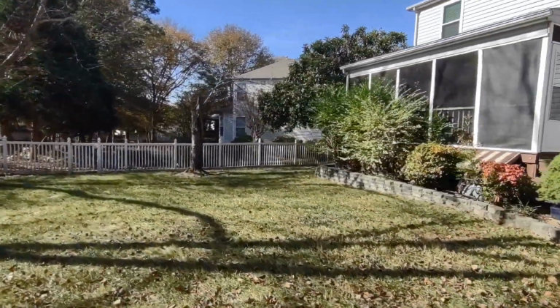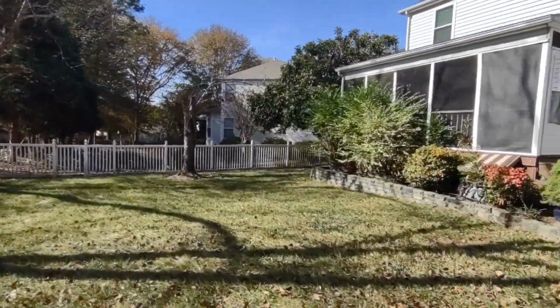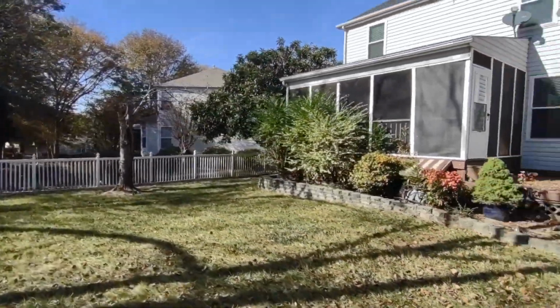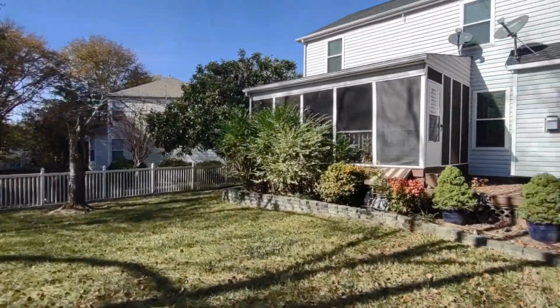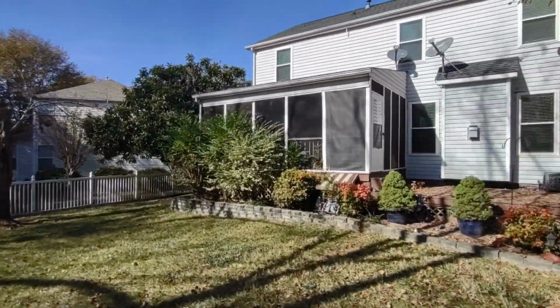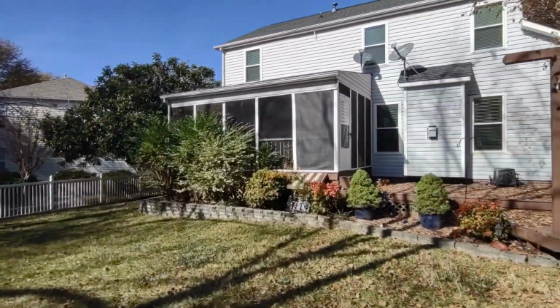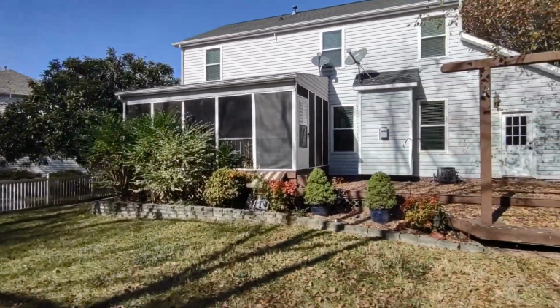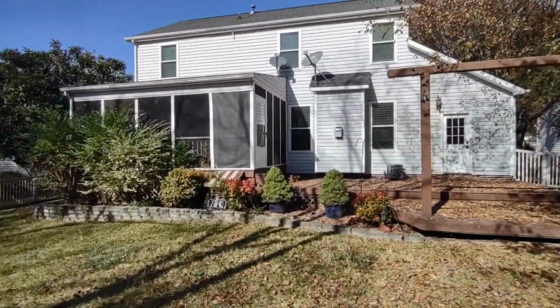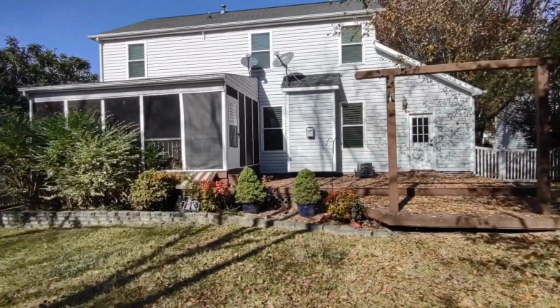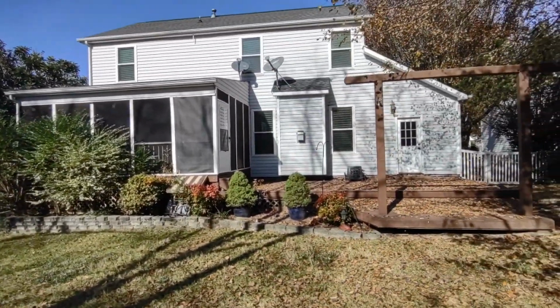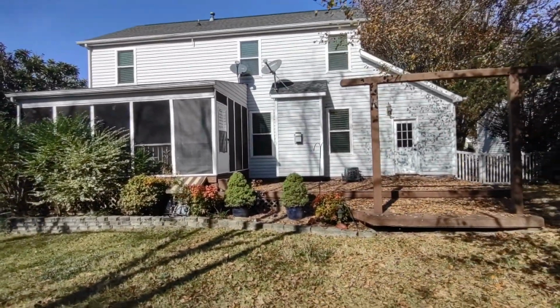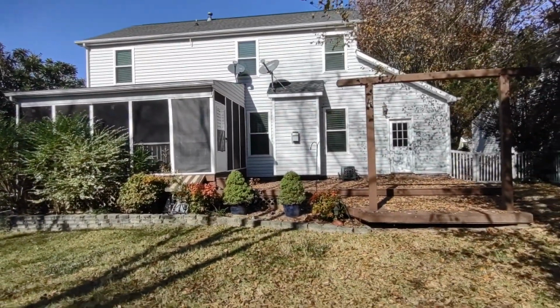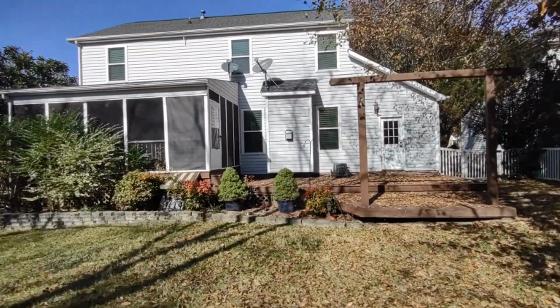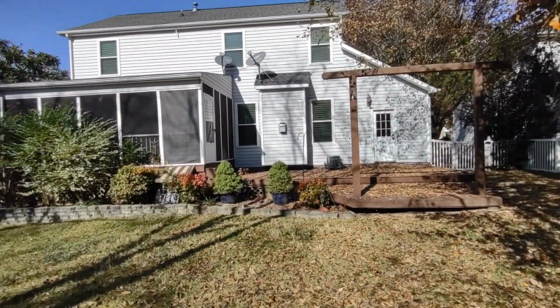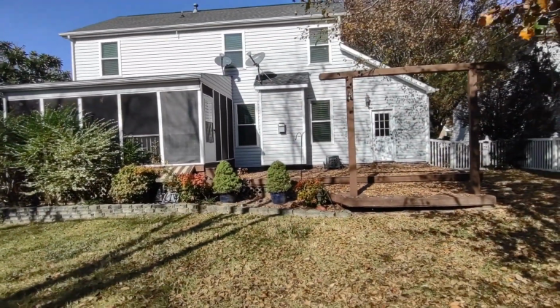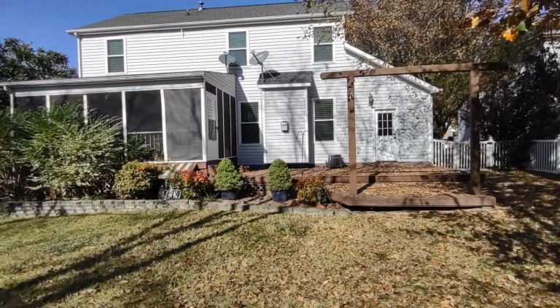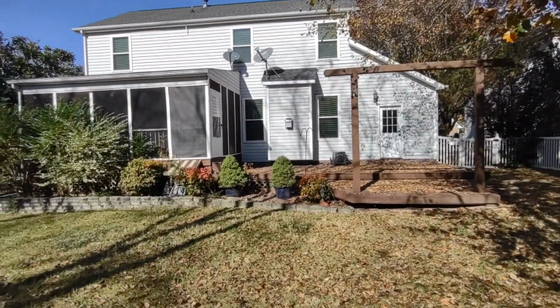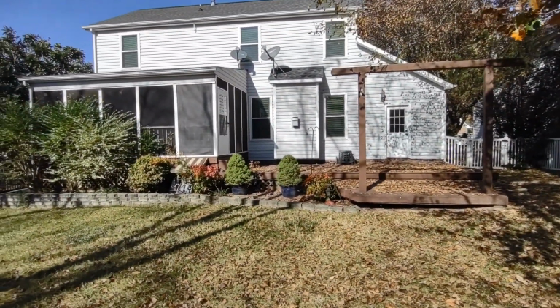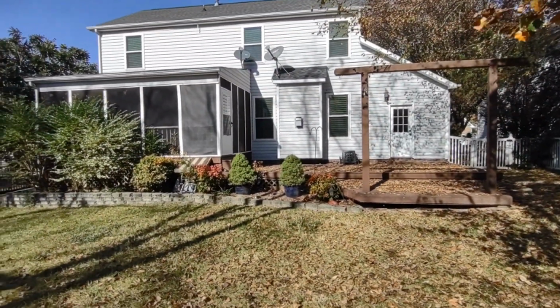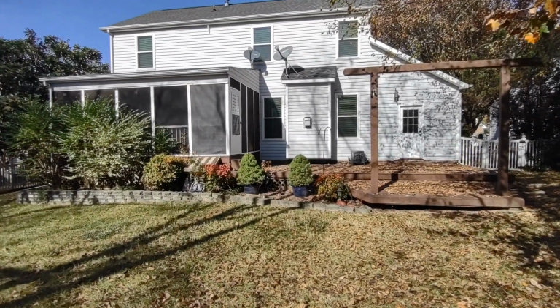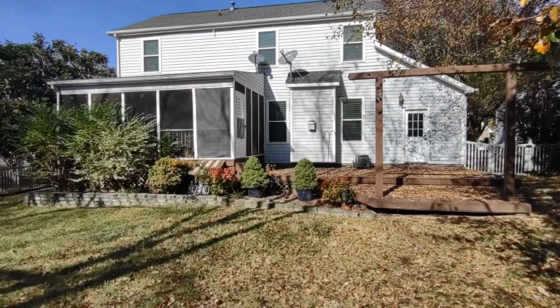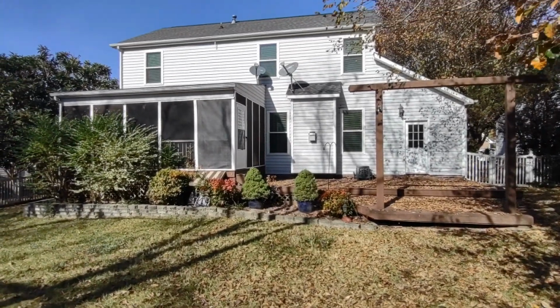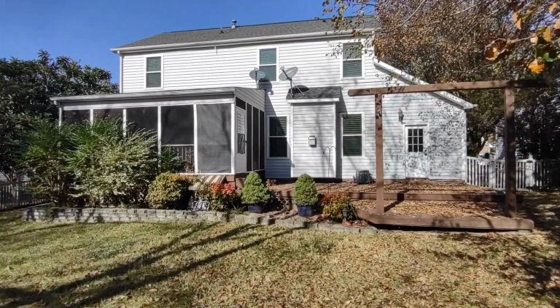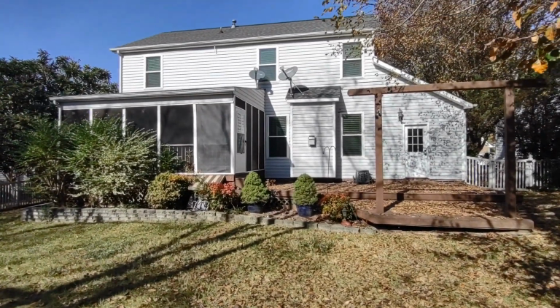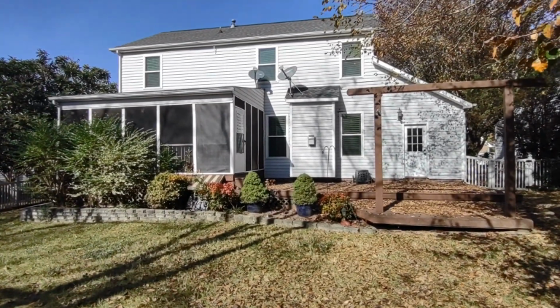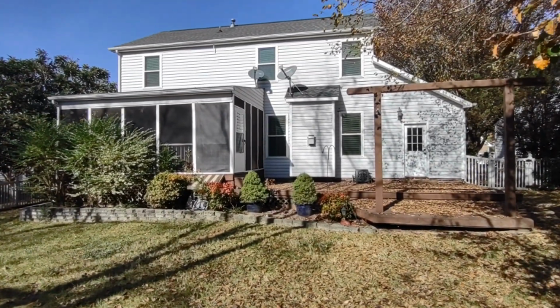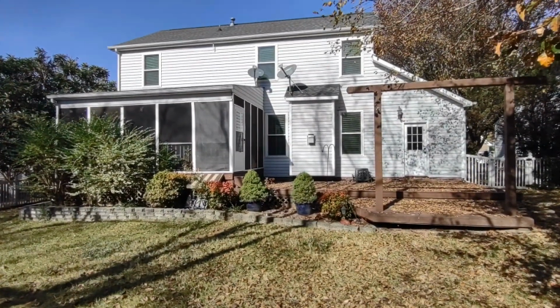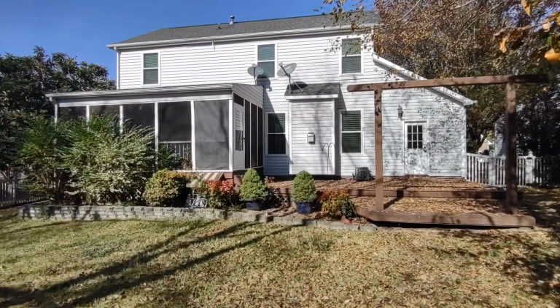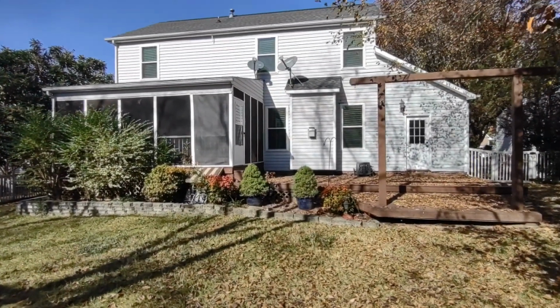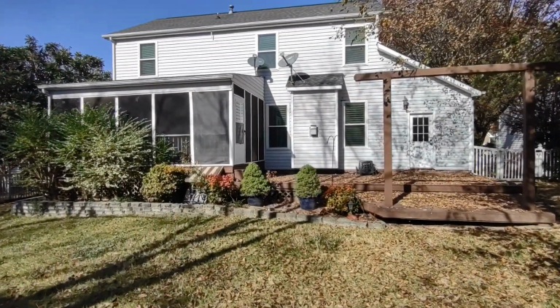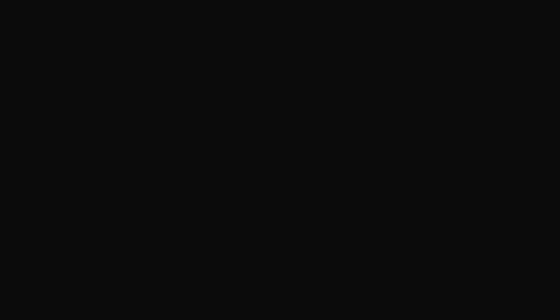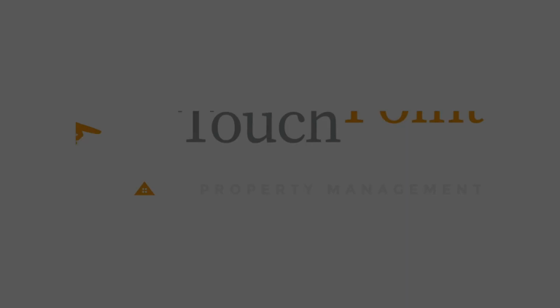For more information about this property, such as pricing or to schedule a viewing, please visit our website at www.touchpointpm.com. Thank you.